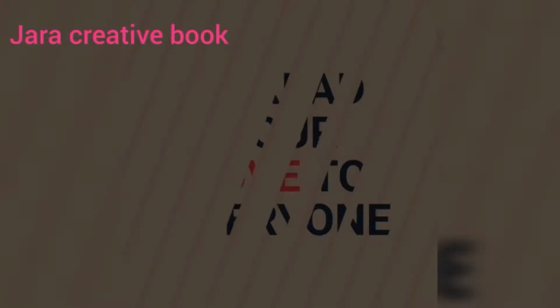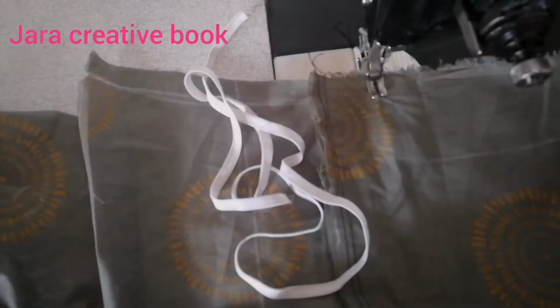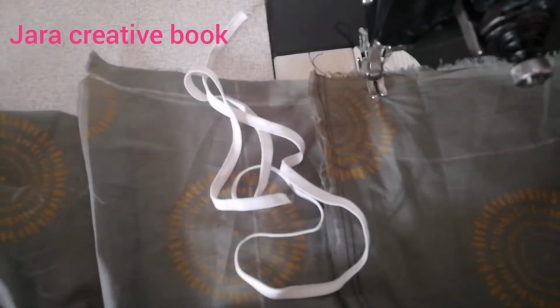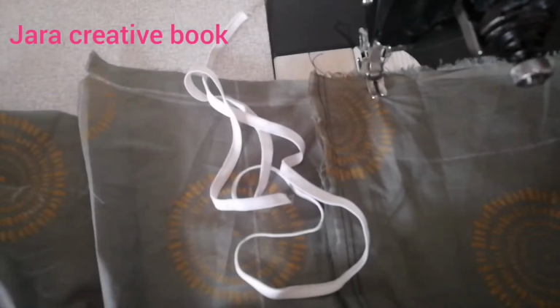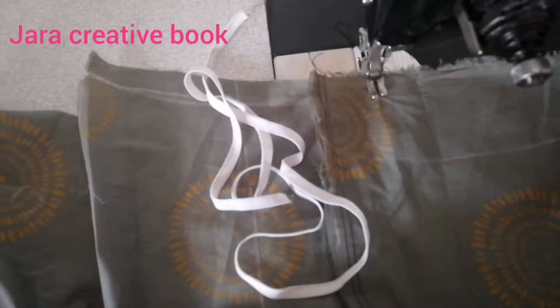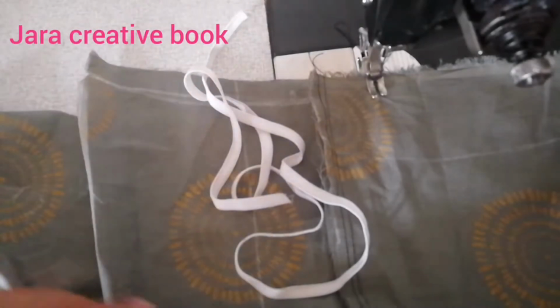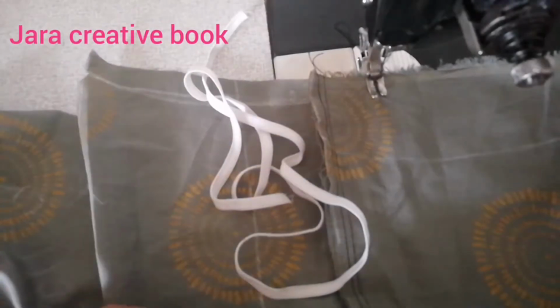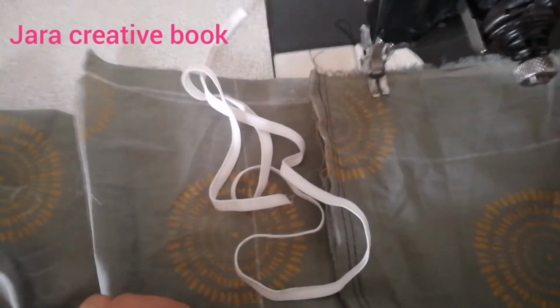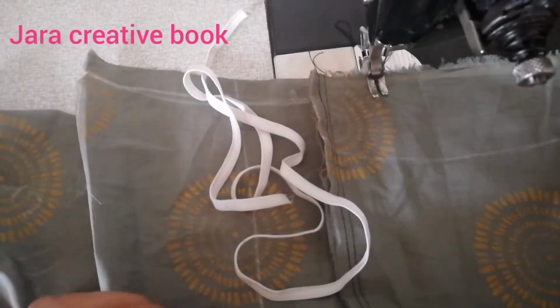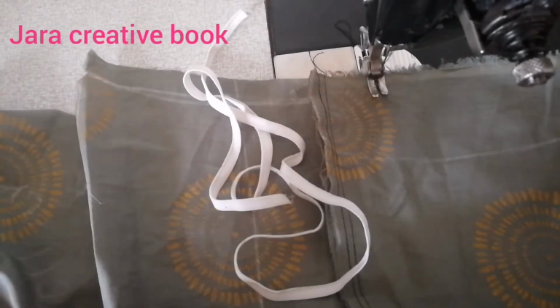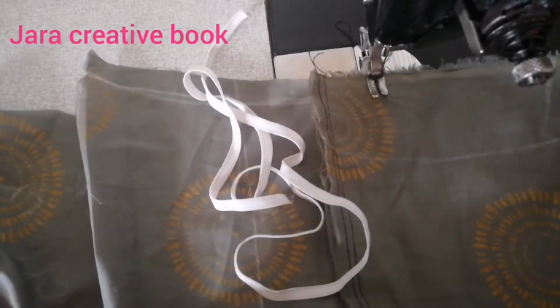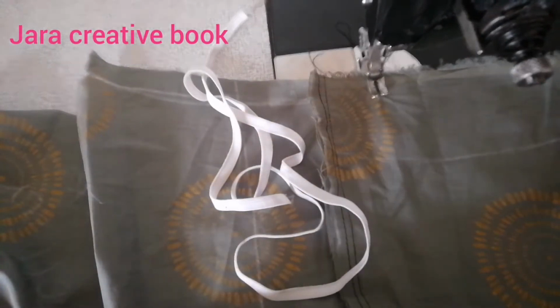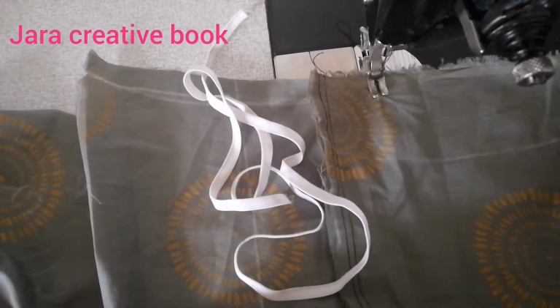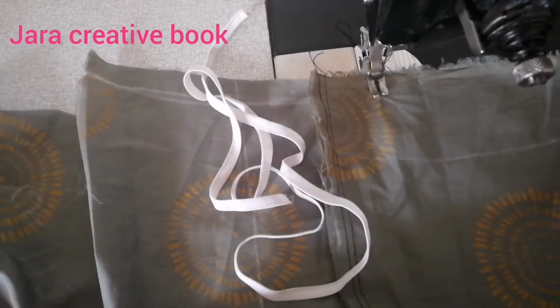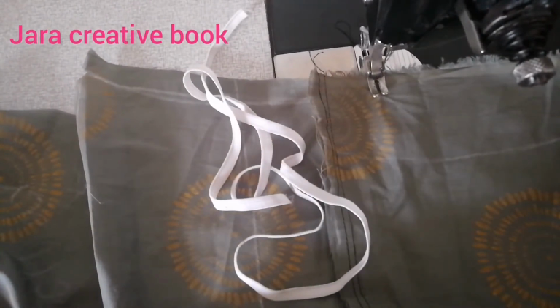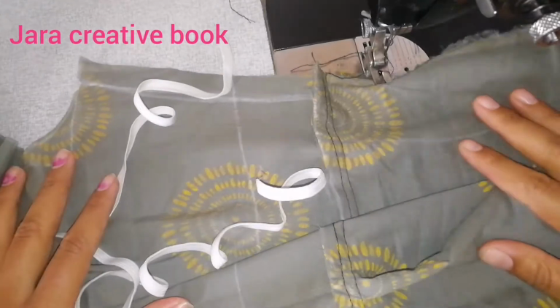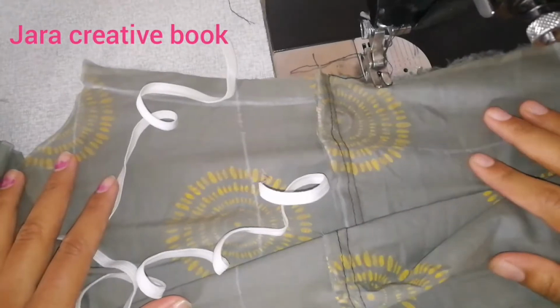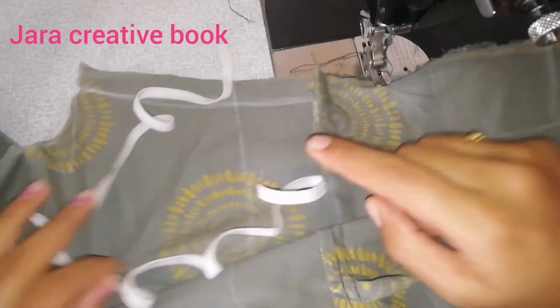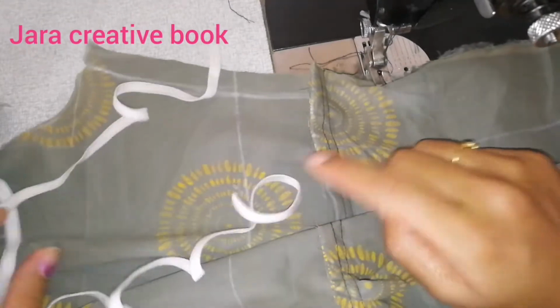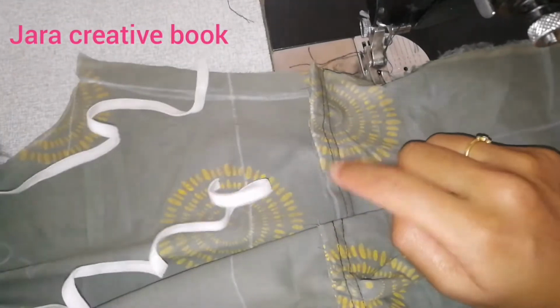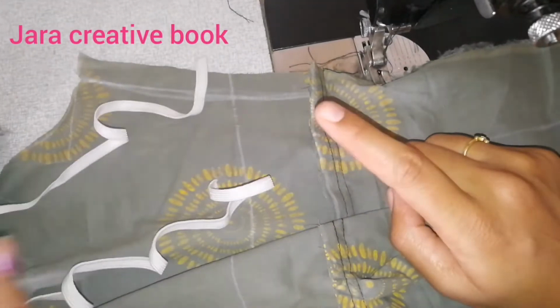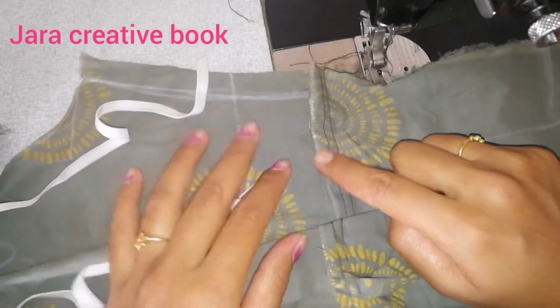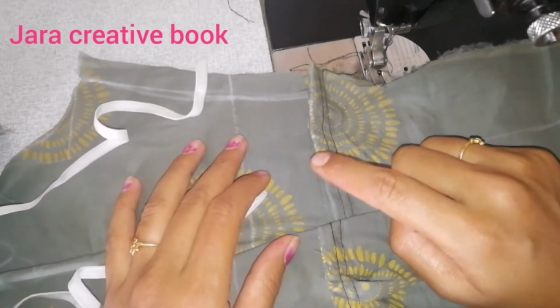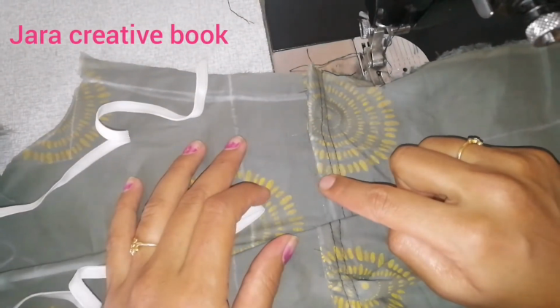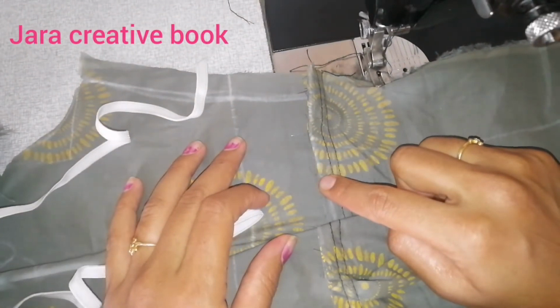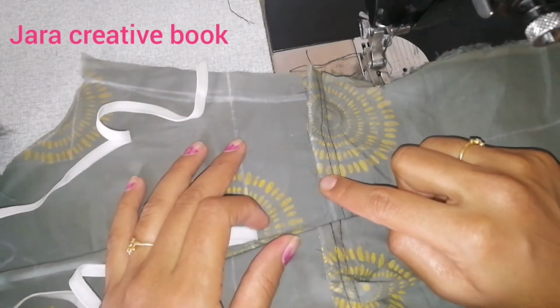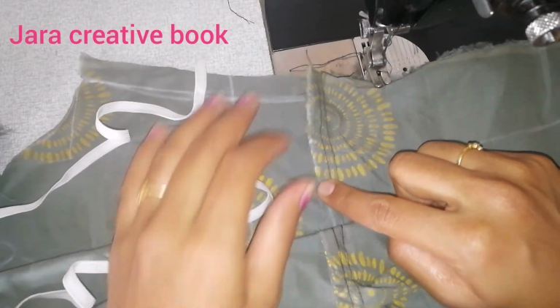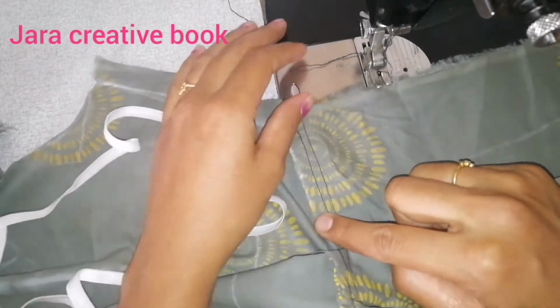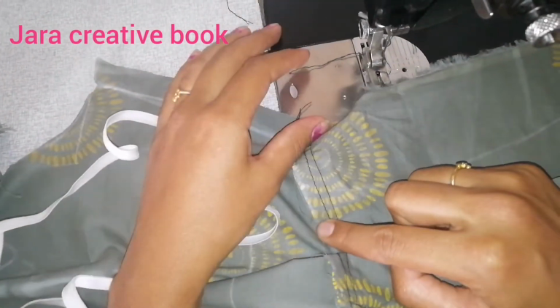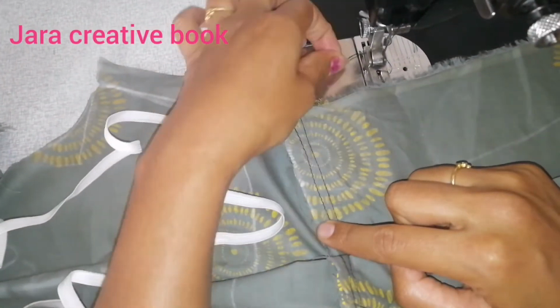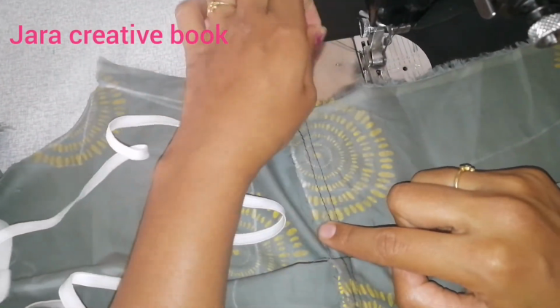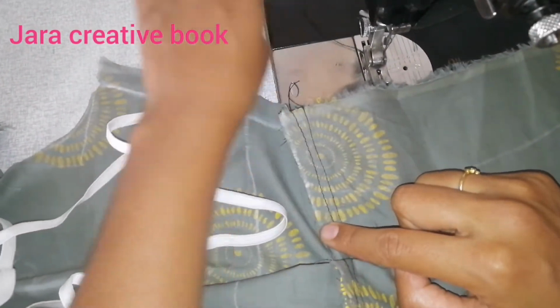Hi friends, welcome to my channel. Today we will see a sewing trick in our video. We will stitch in this joining piece and share it with you.